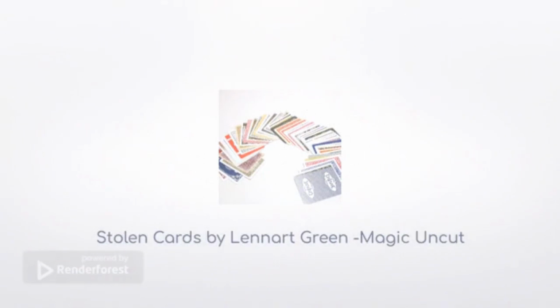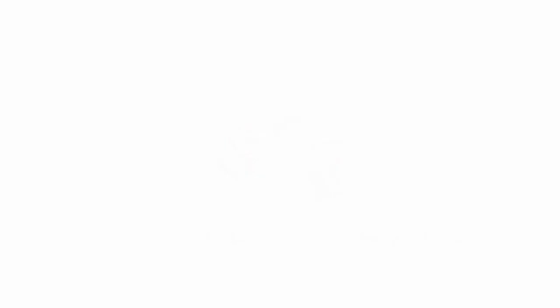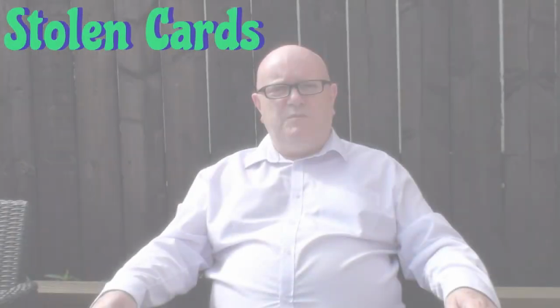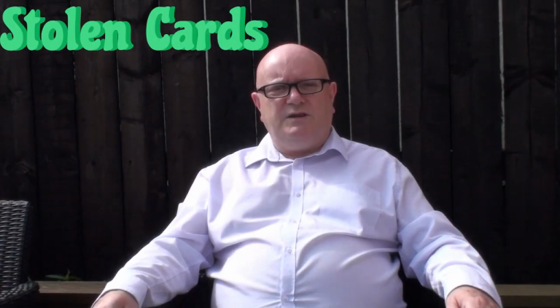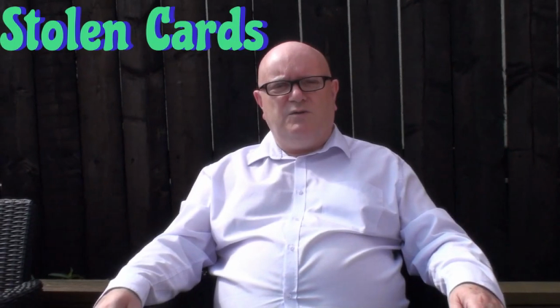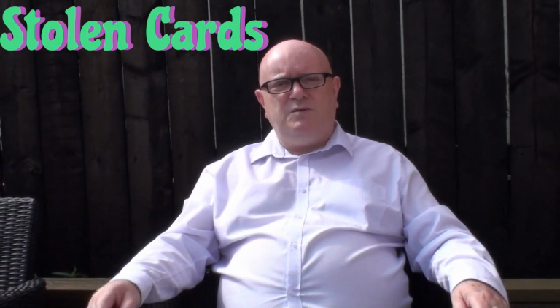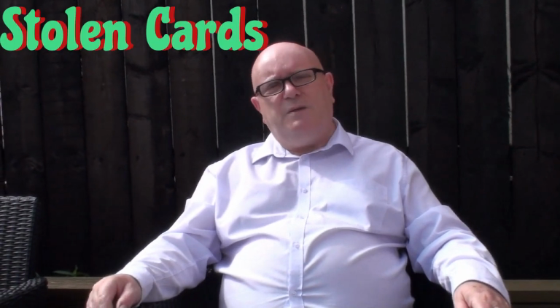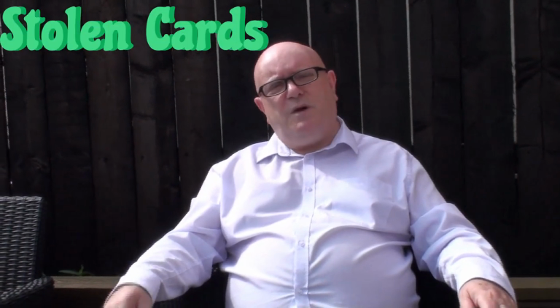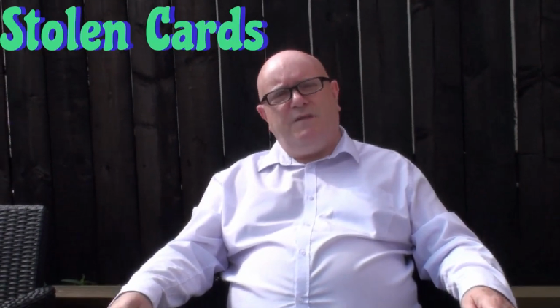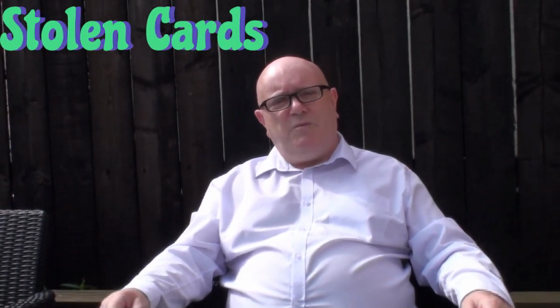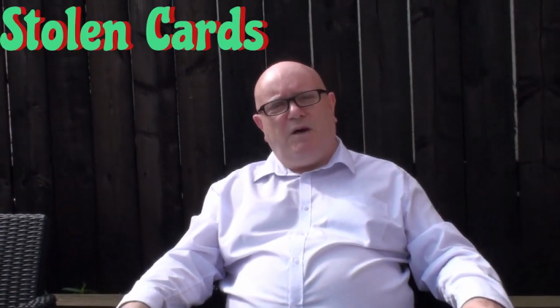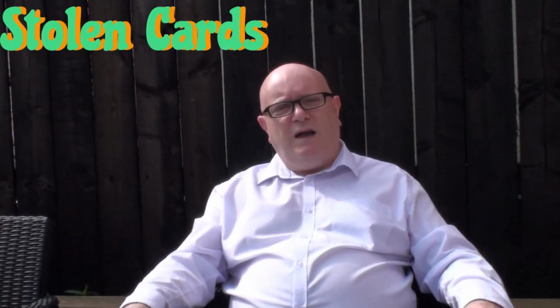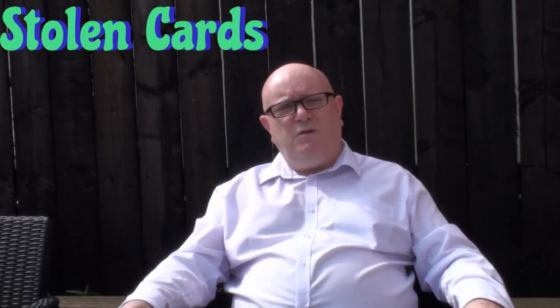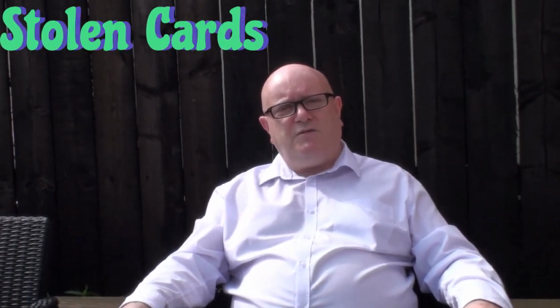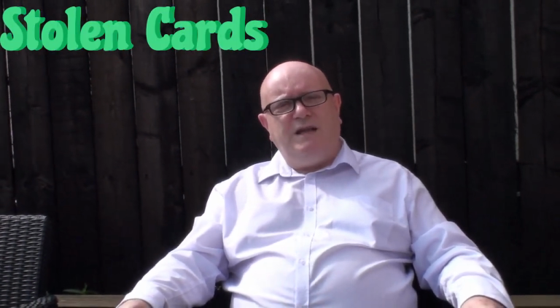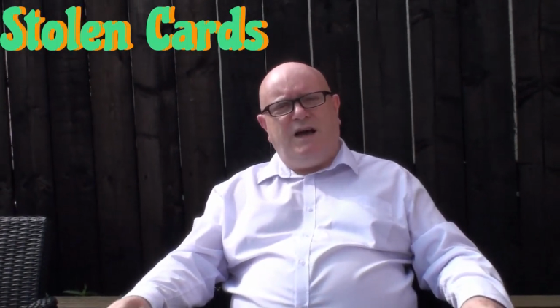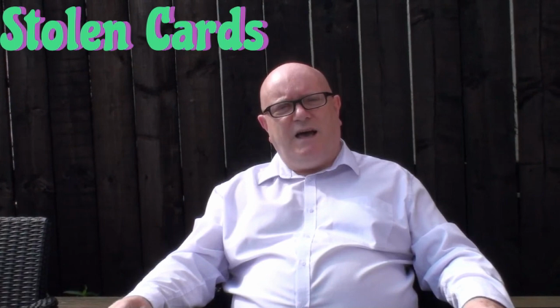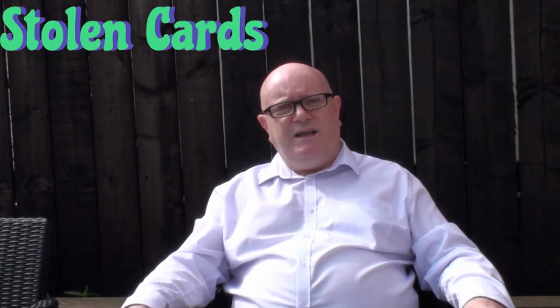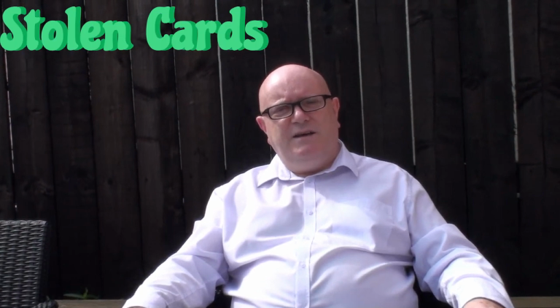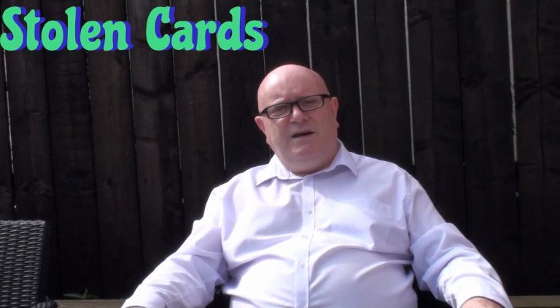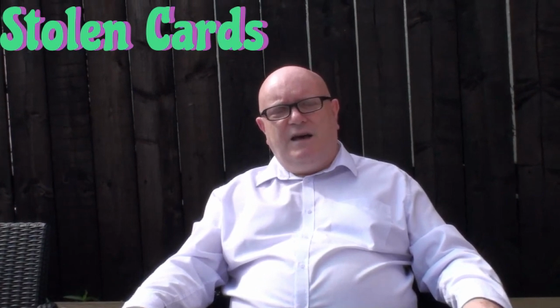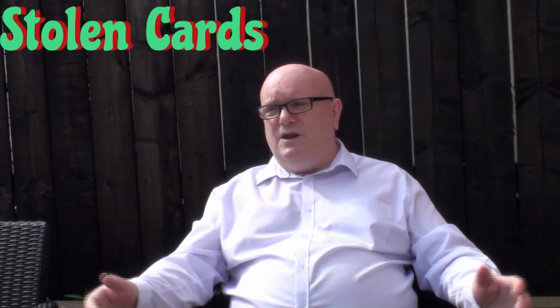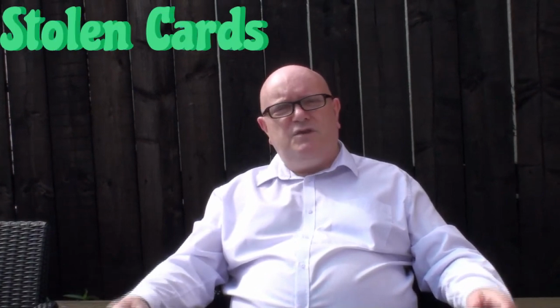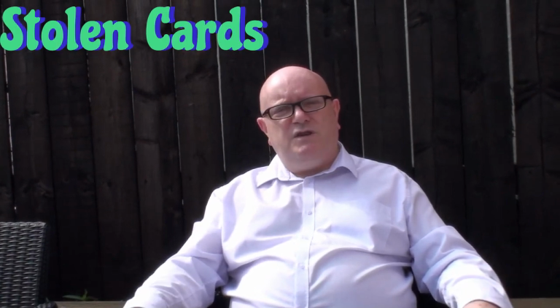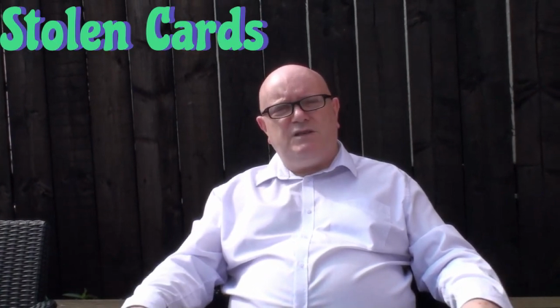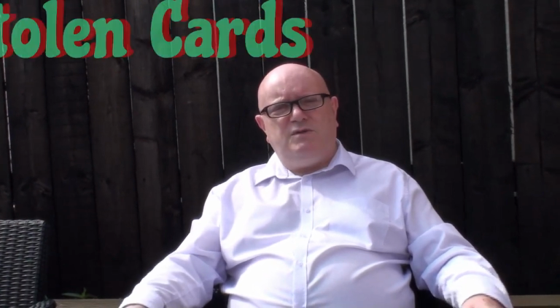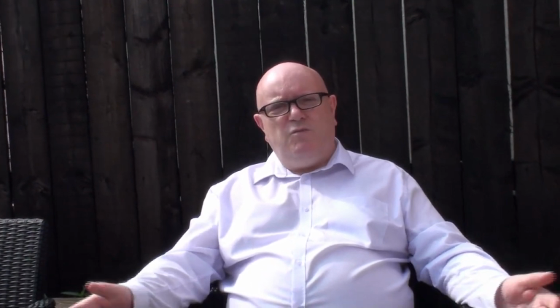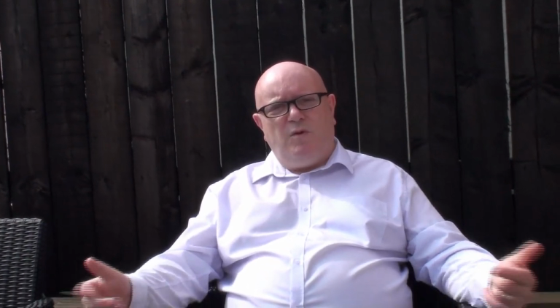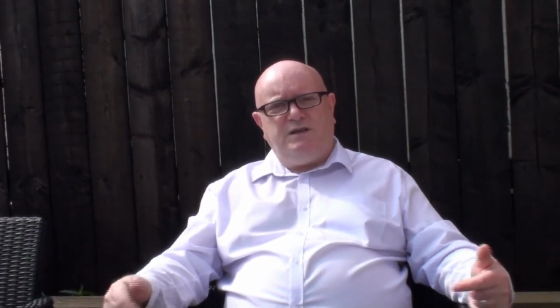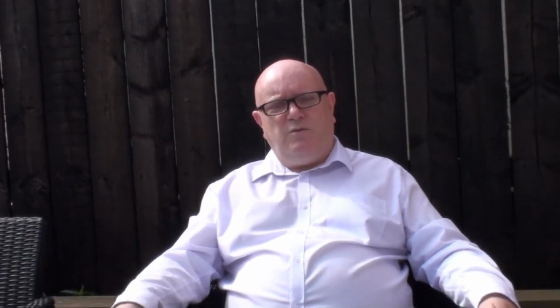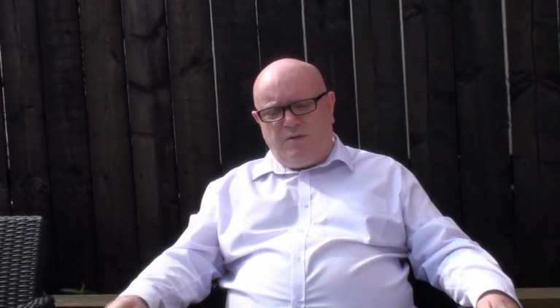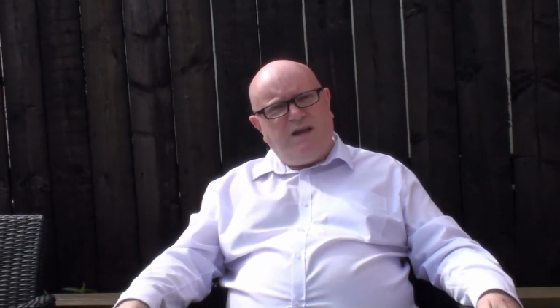Hi and welcome to Magic Uncut. My name's Graeme. Behind the camera we have my lovely wife Diane. Say hi Diane. Hi Diane. It's a lovely sunny day so today we brought the magic out onto the patio.